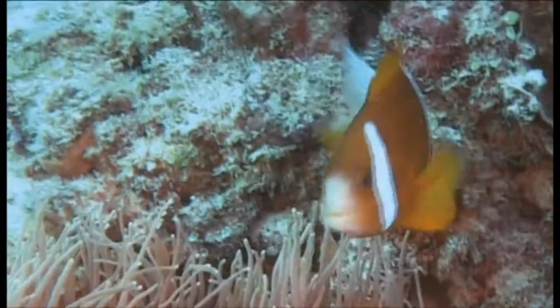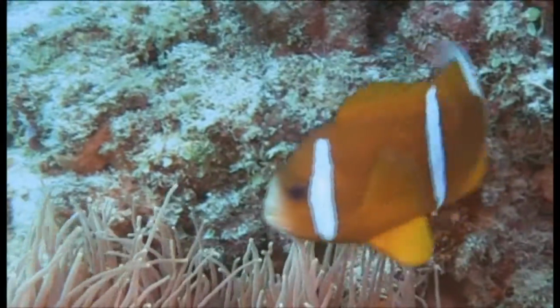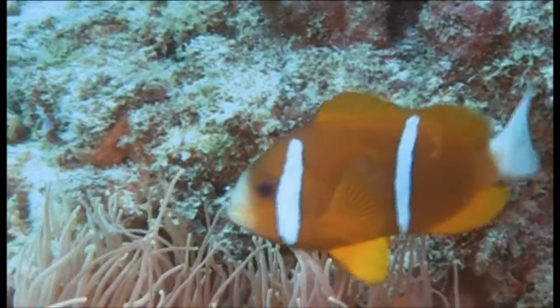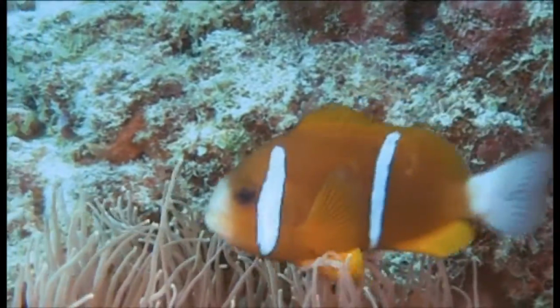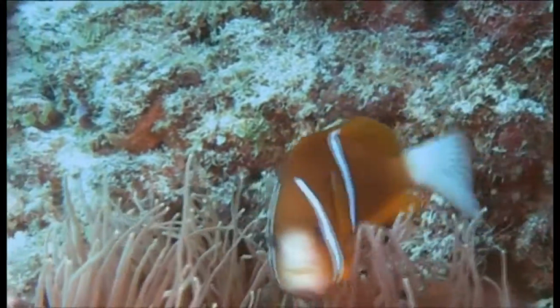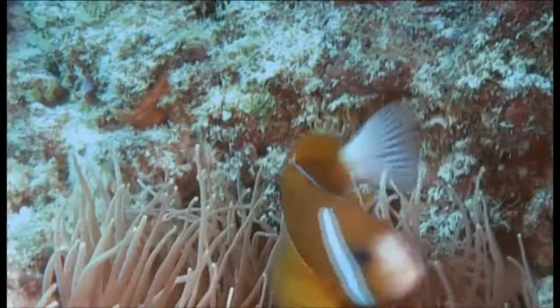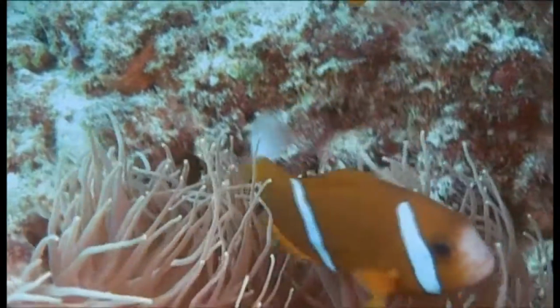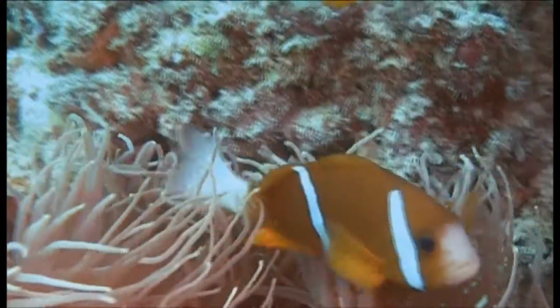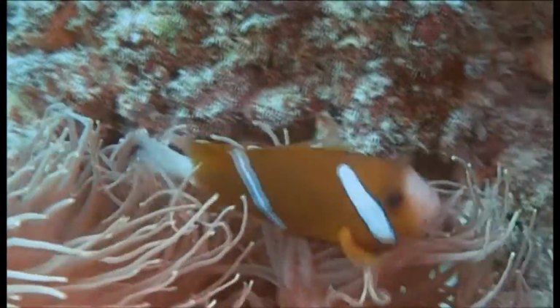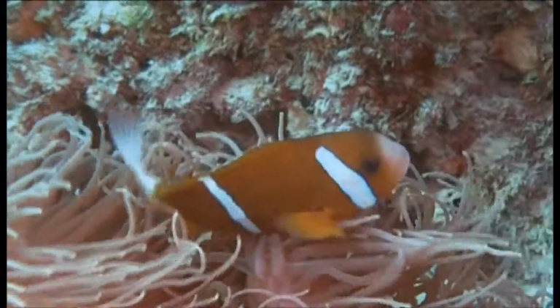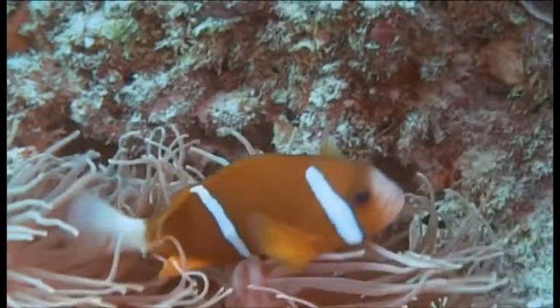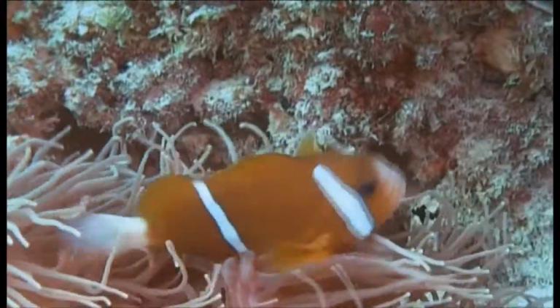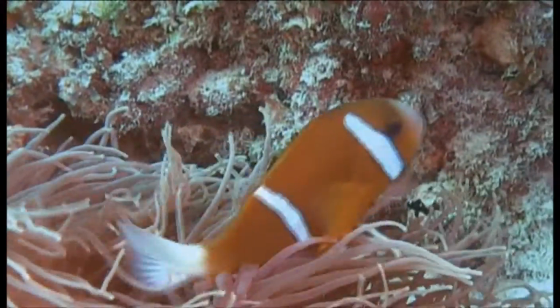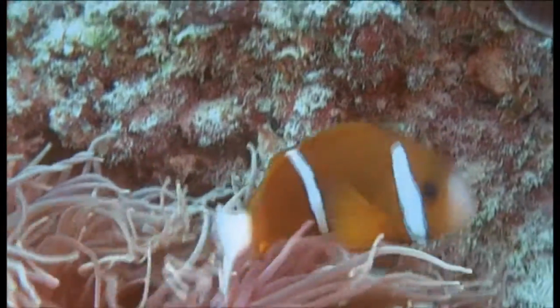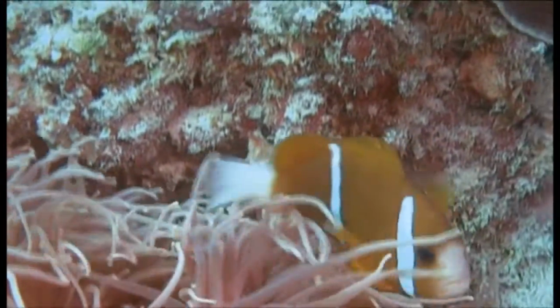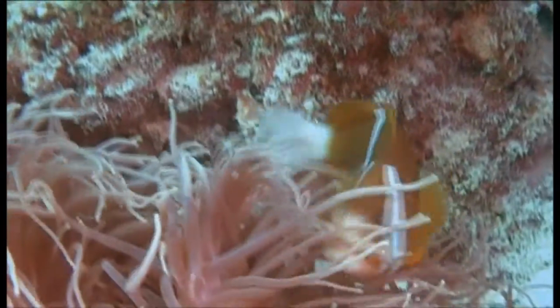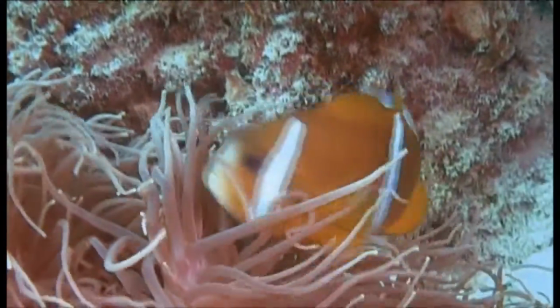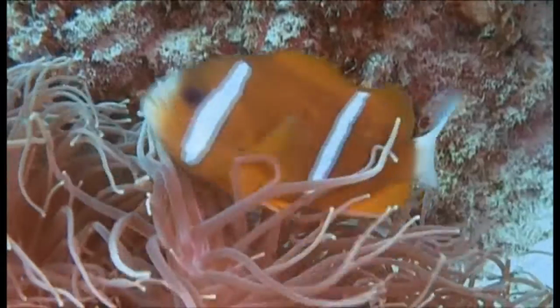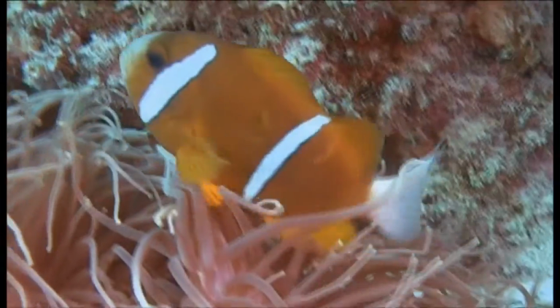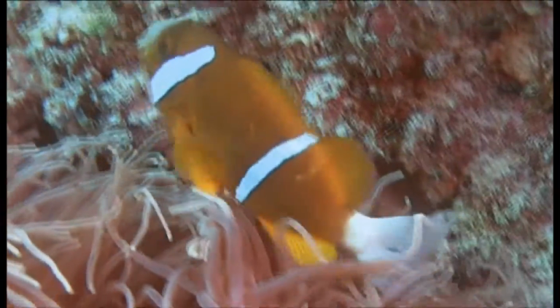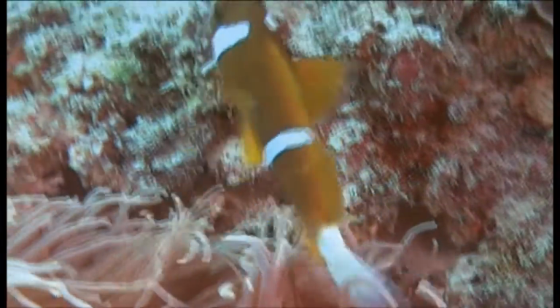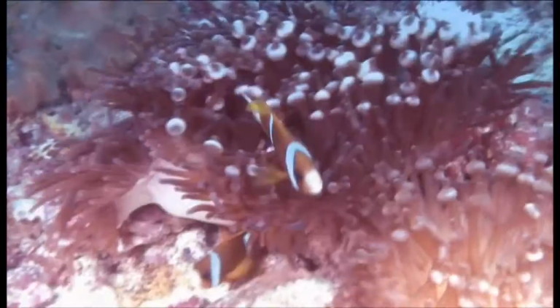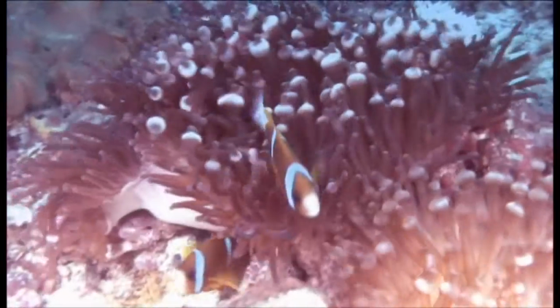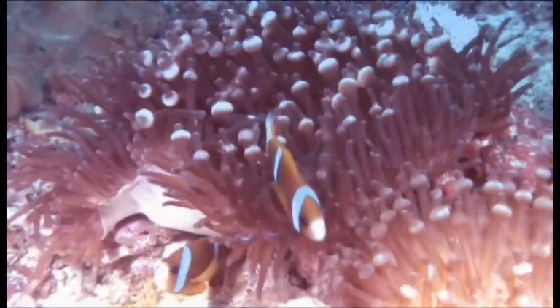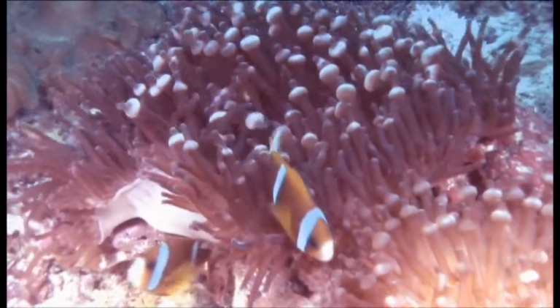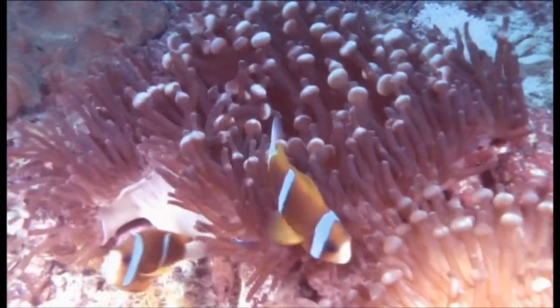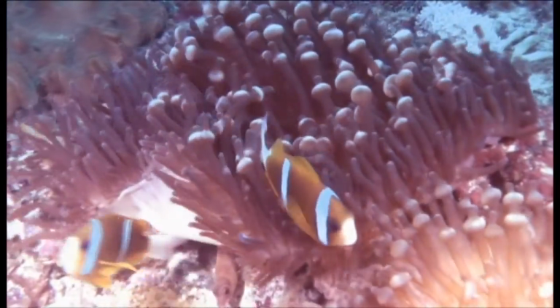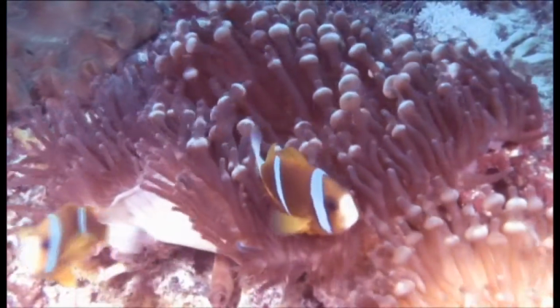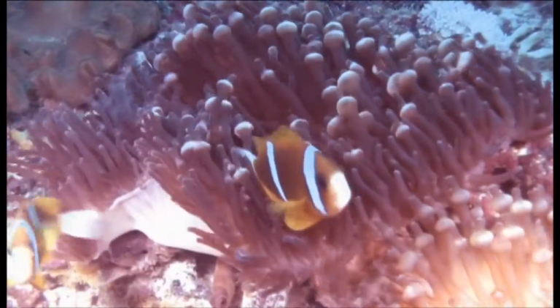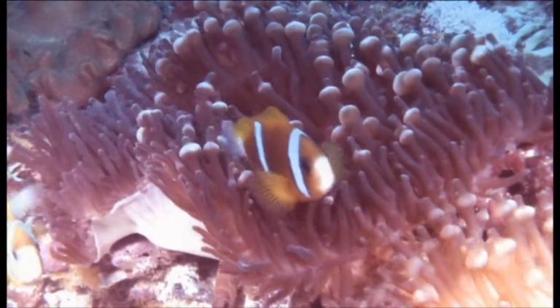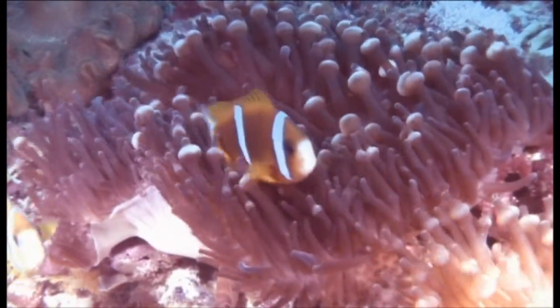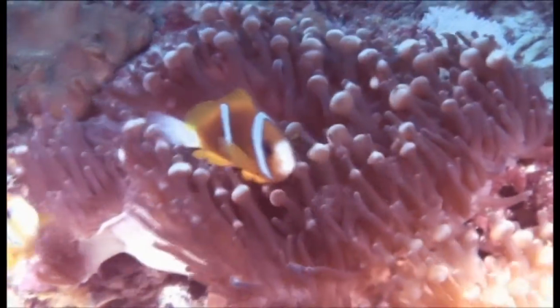Barrier reef anemone fish are hermaphroditic, with young developing into males first and only later into females if conditions are appropriate.